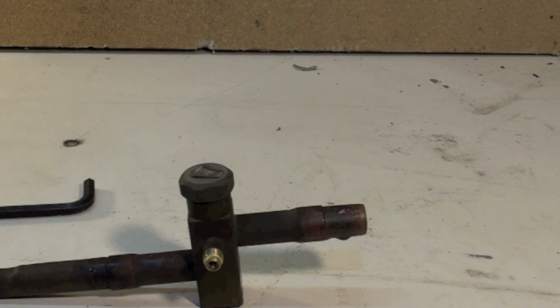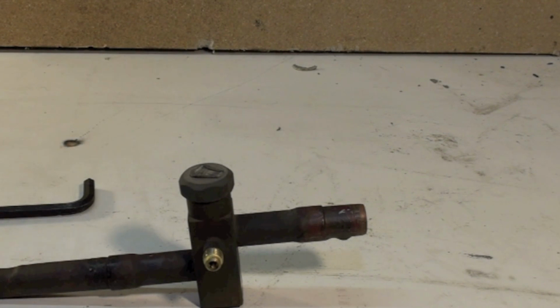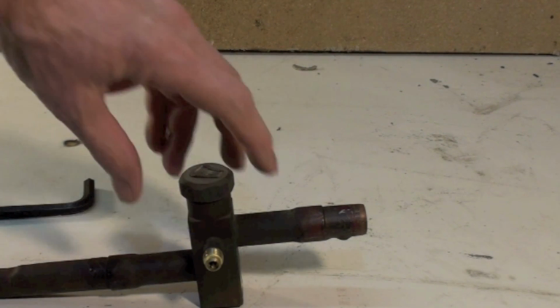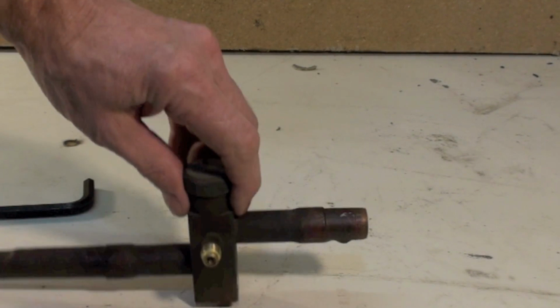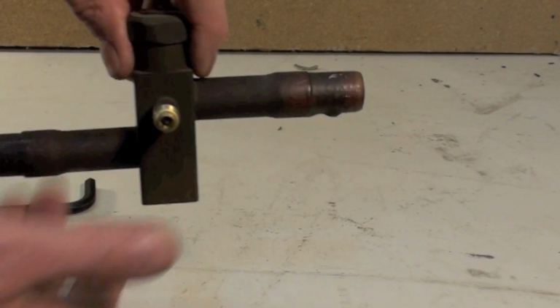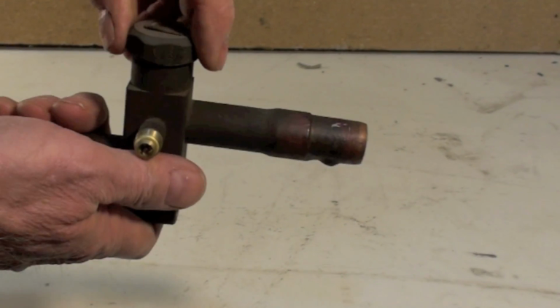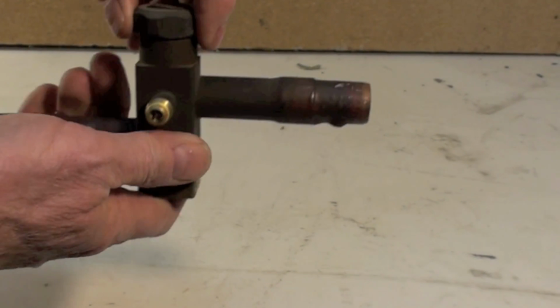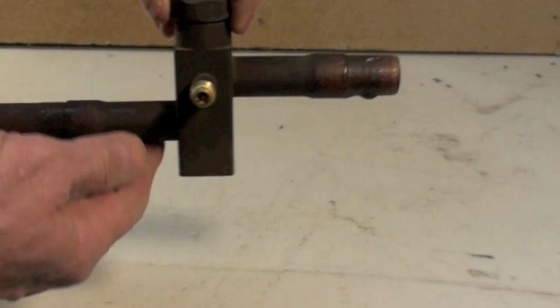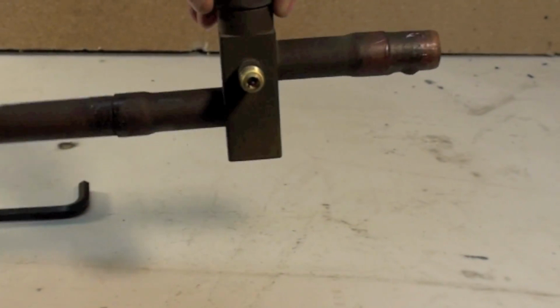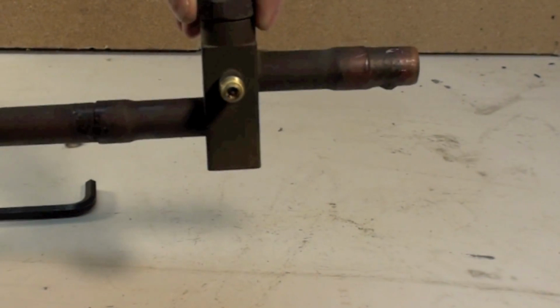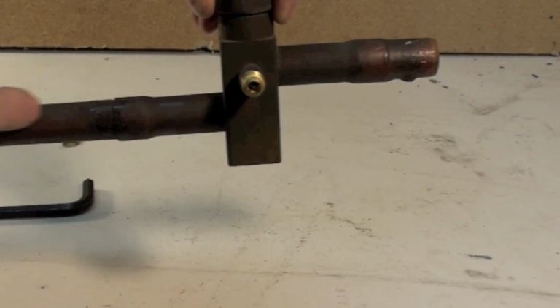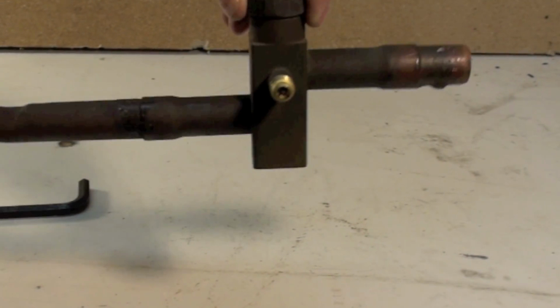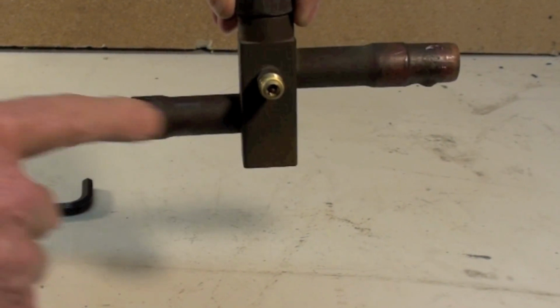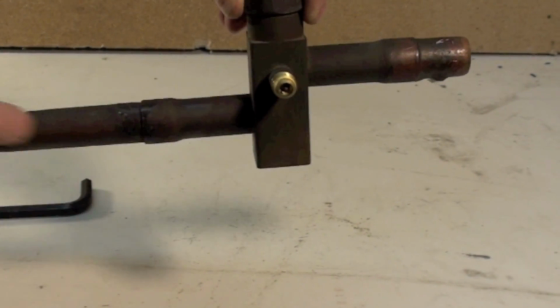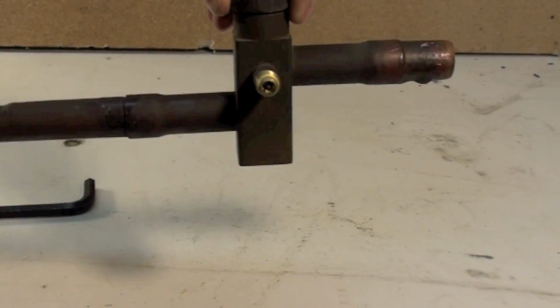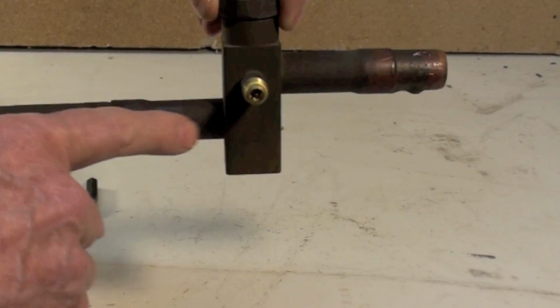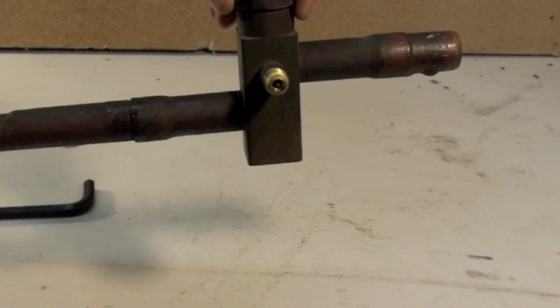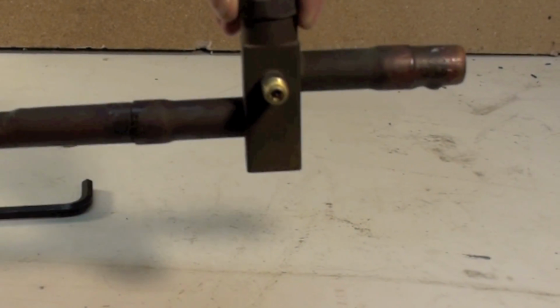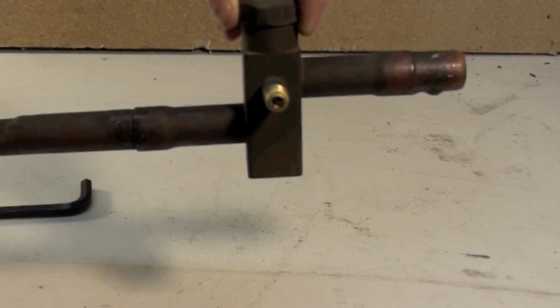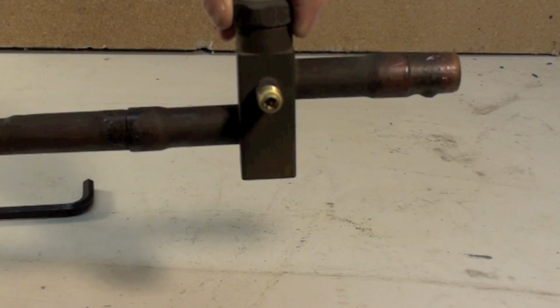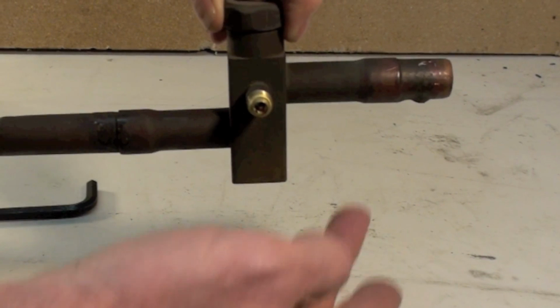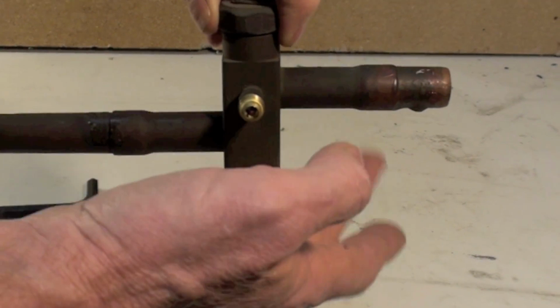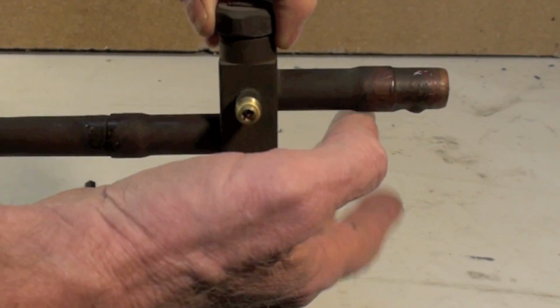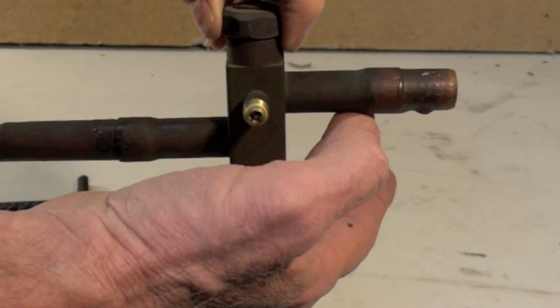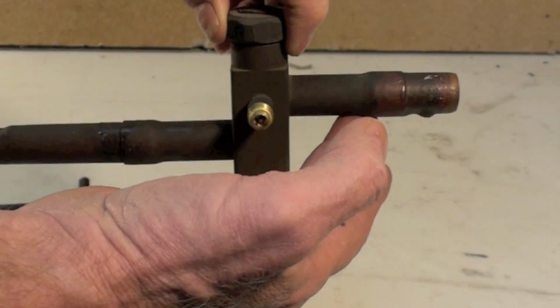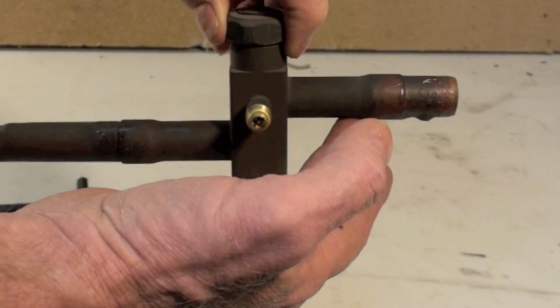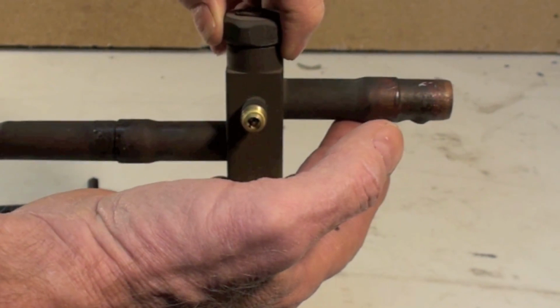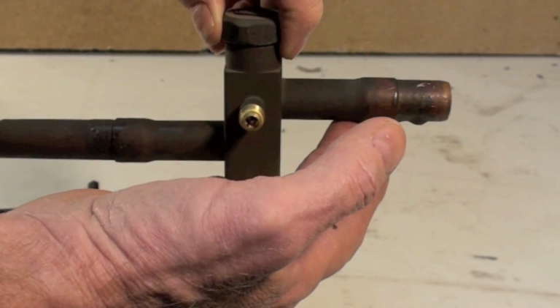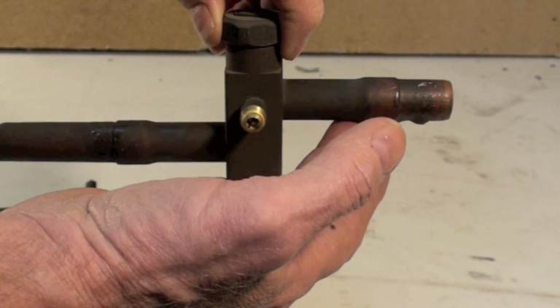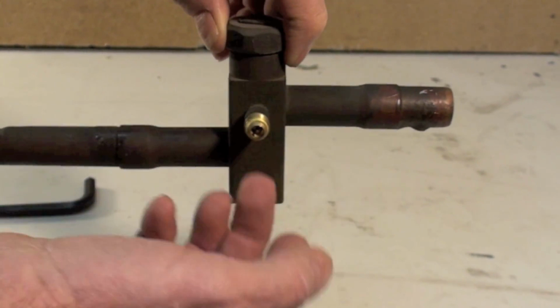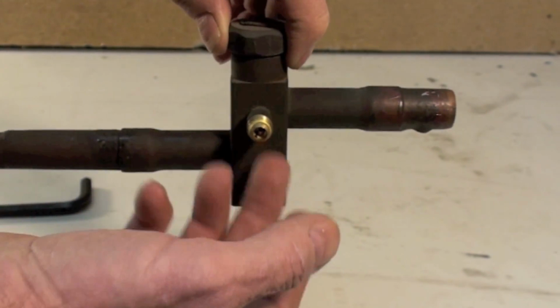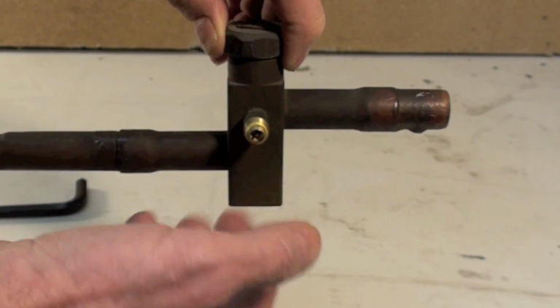They were fairly simple devices. This goes into the indoor or the outdoor unit — this is the condensing unit. This goes to the indoor coil and line set, and of course here's your tap.